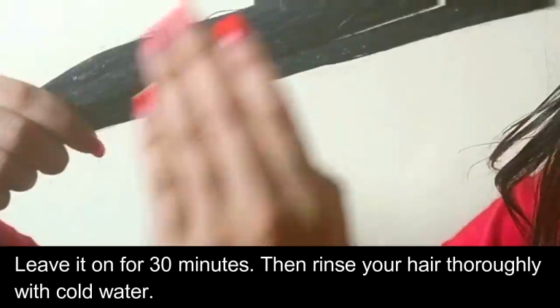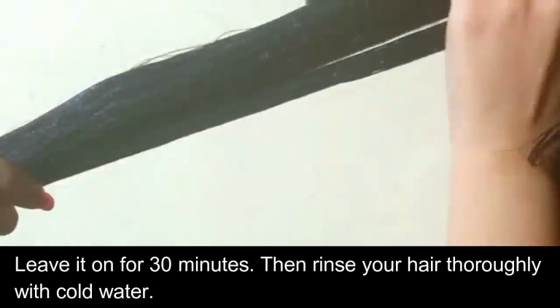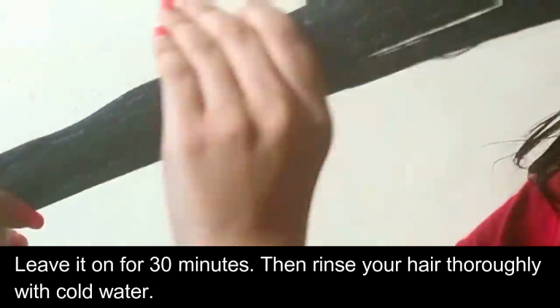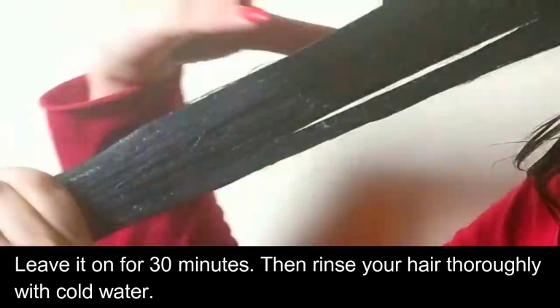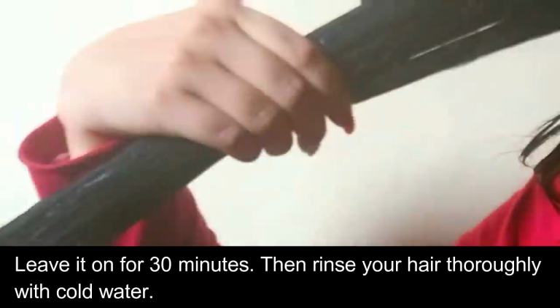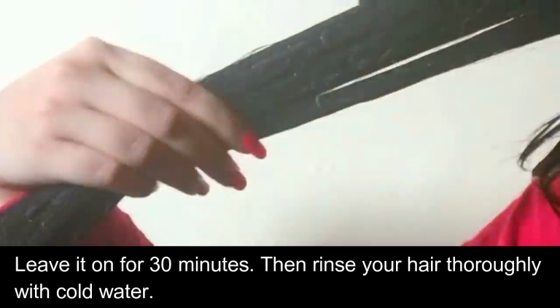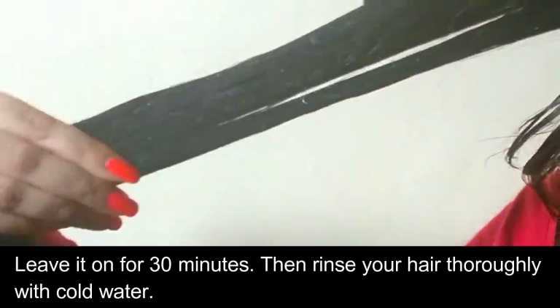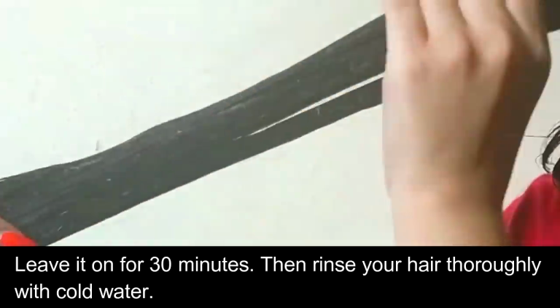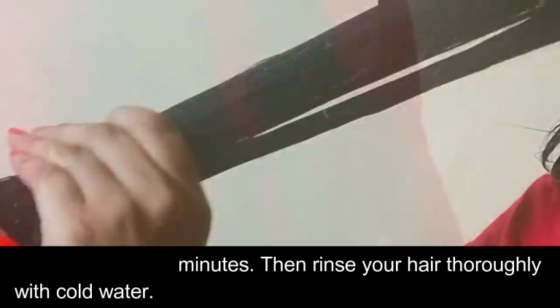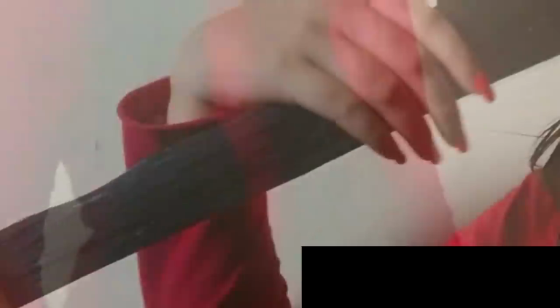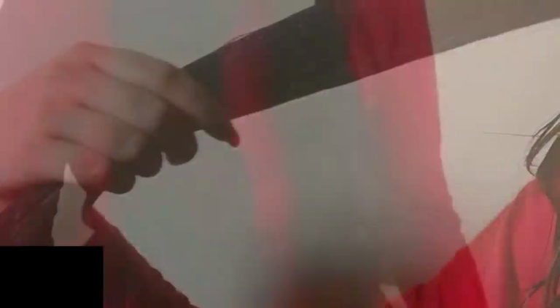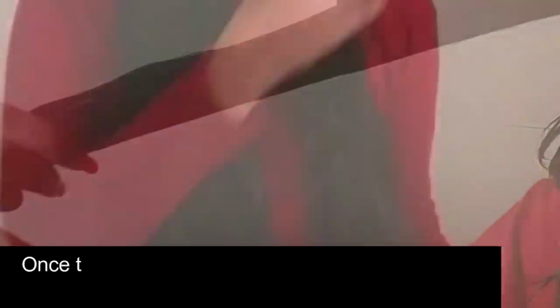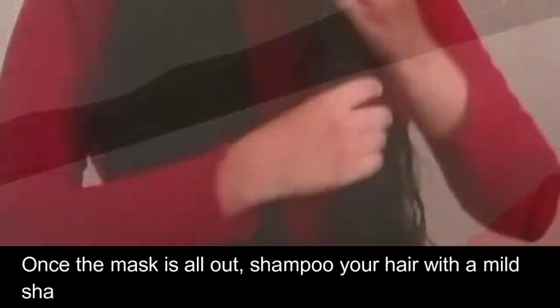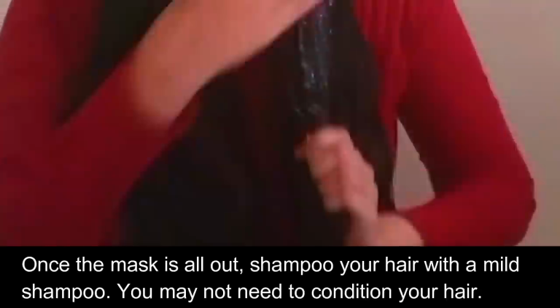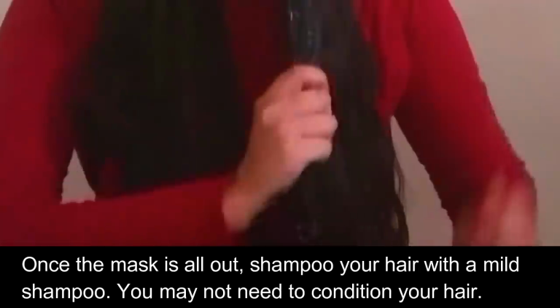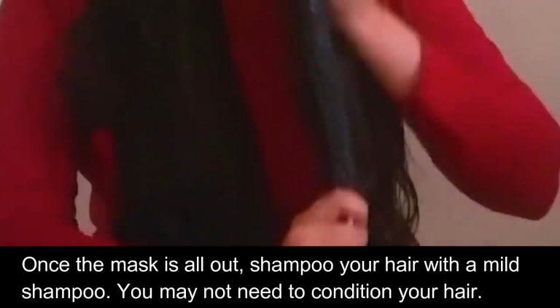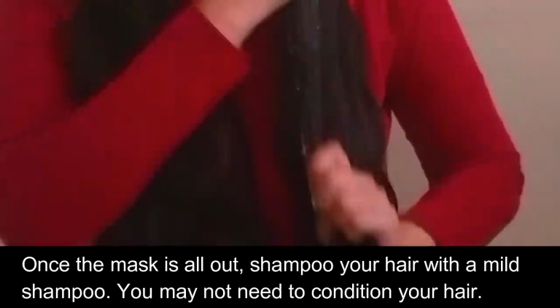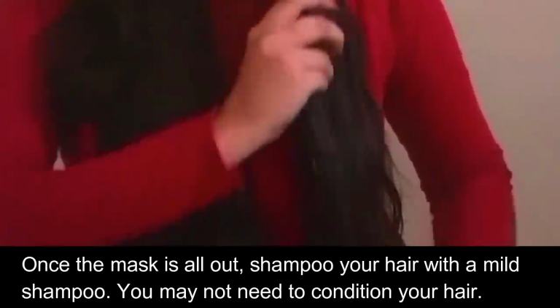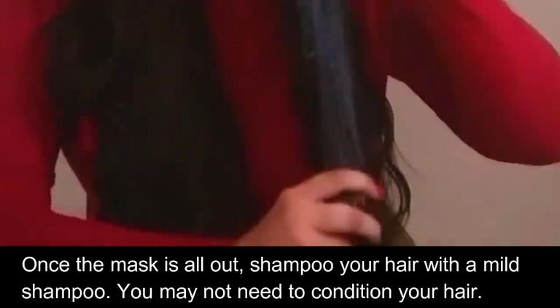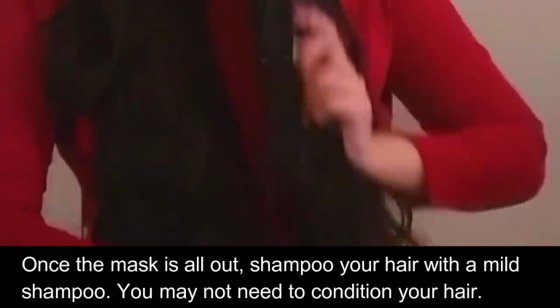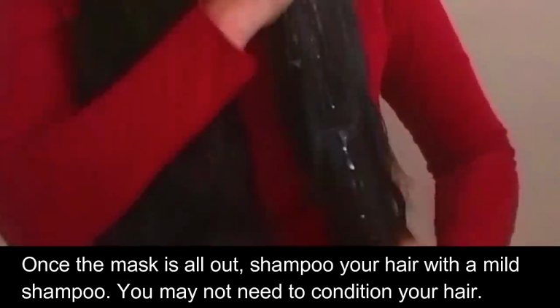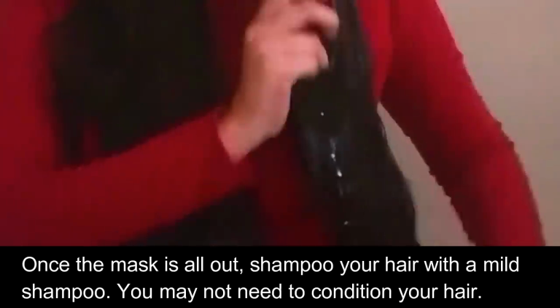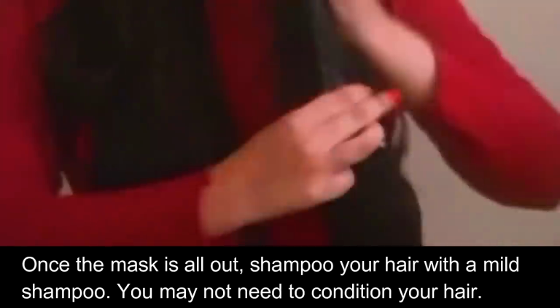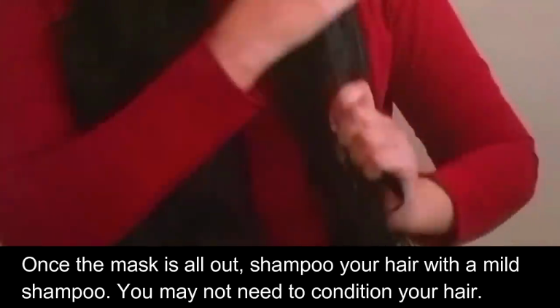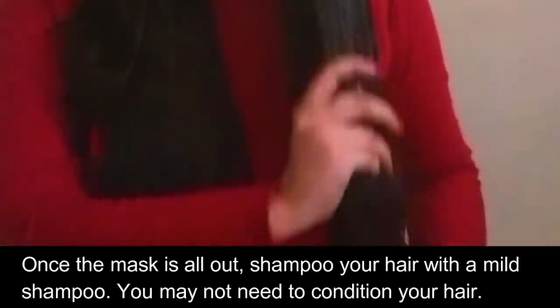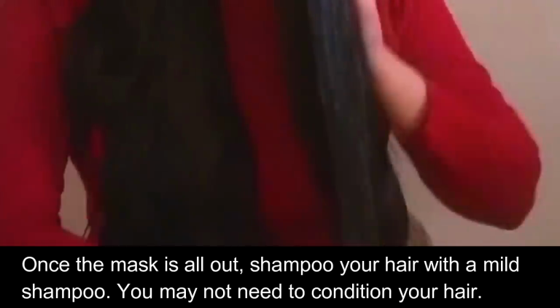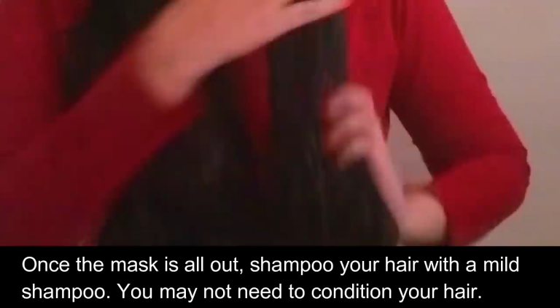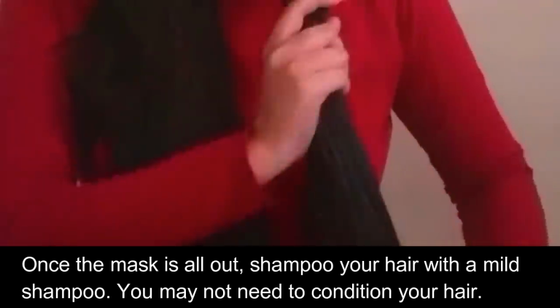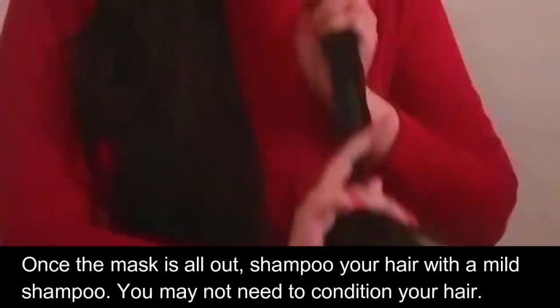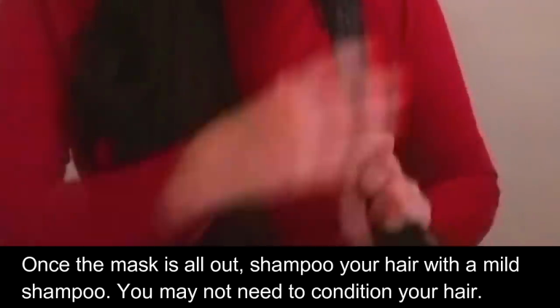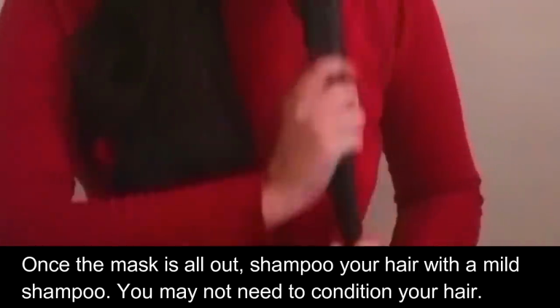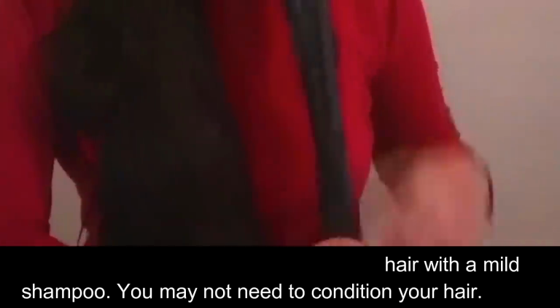Then rinse your hair thoroughly with cold water. Once the mask is all out, shampoo your hair with a mild shampoo. You may not need to condition your hair.